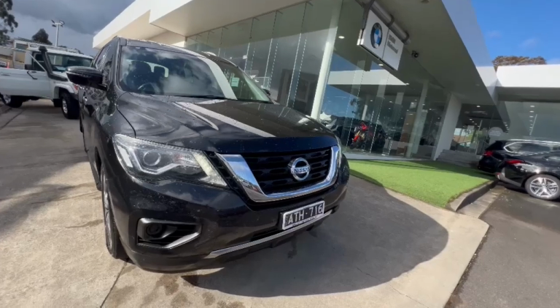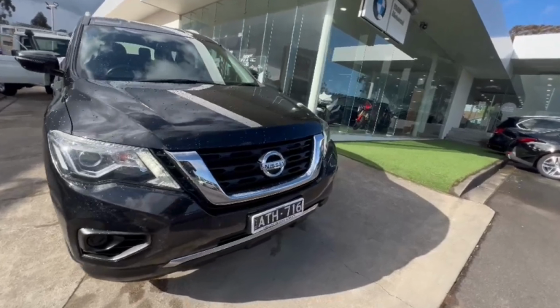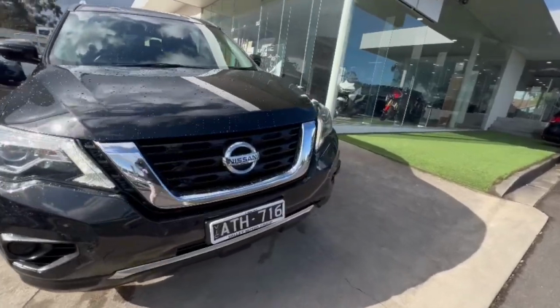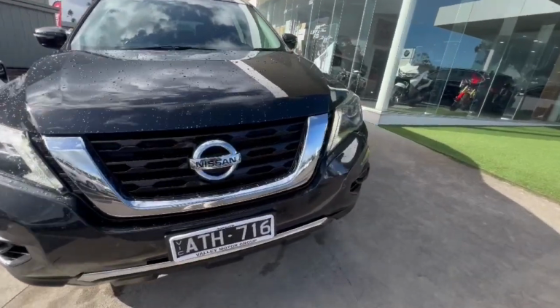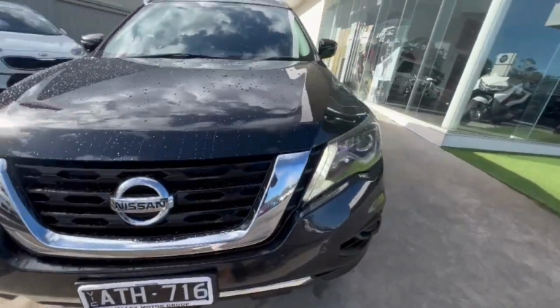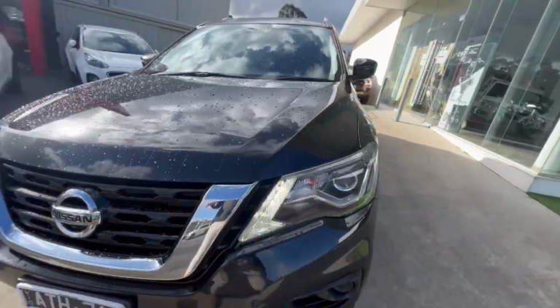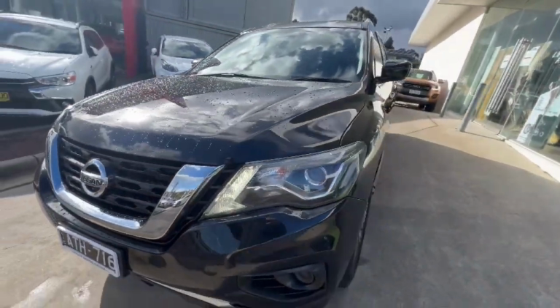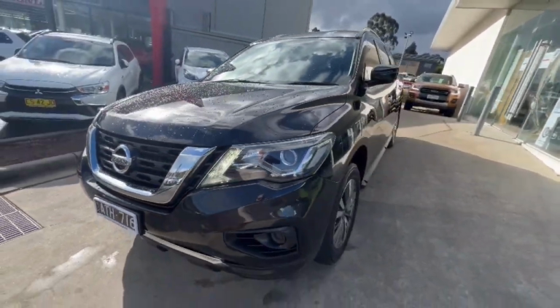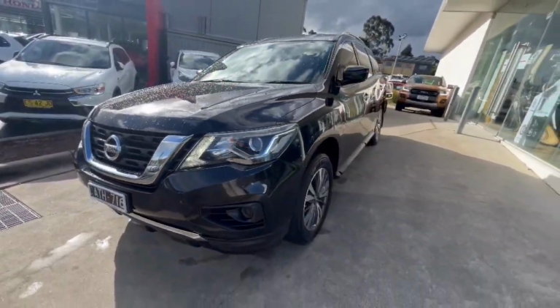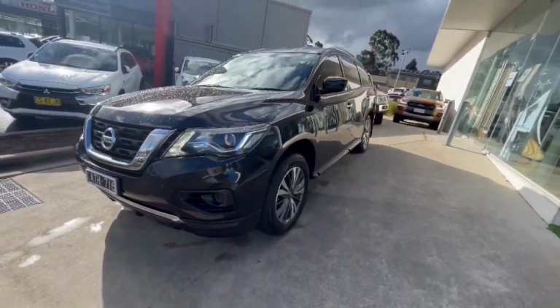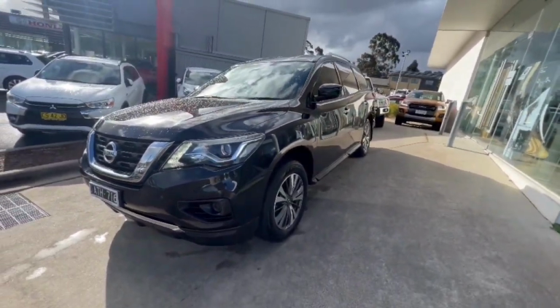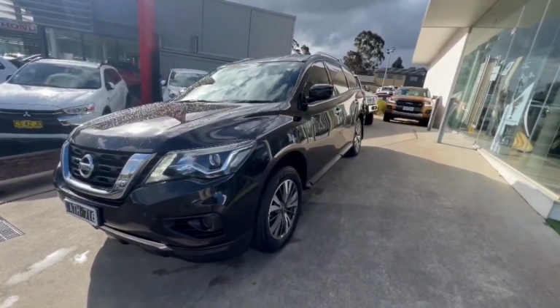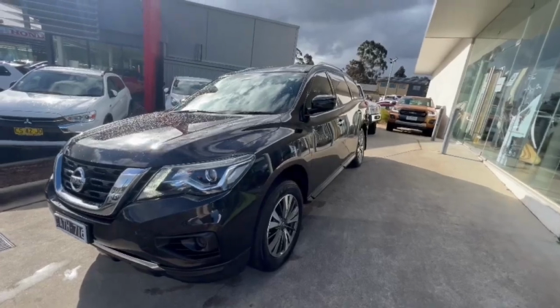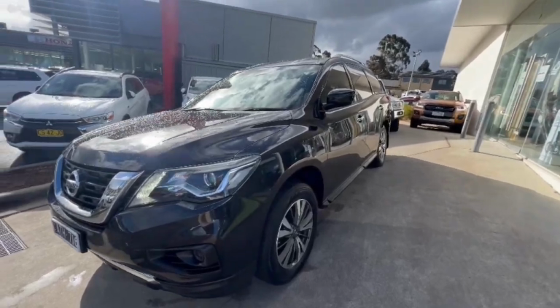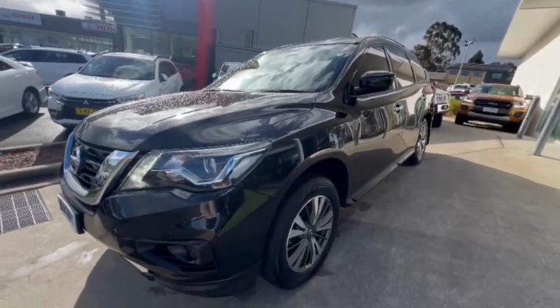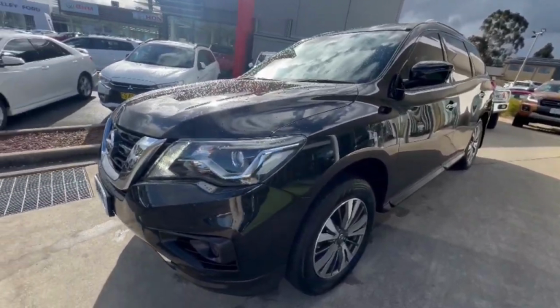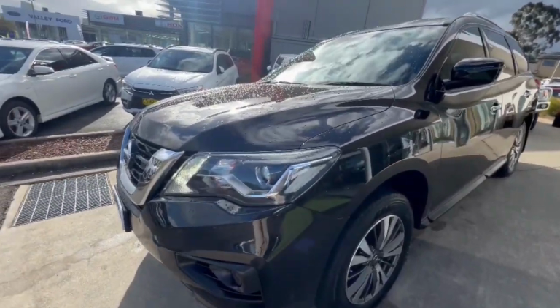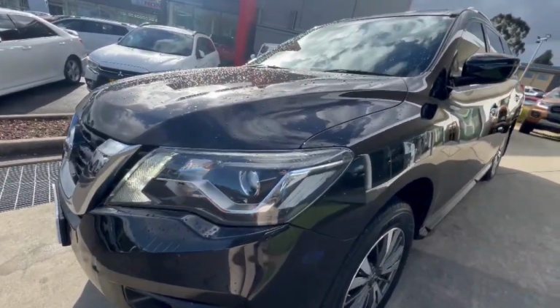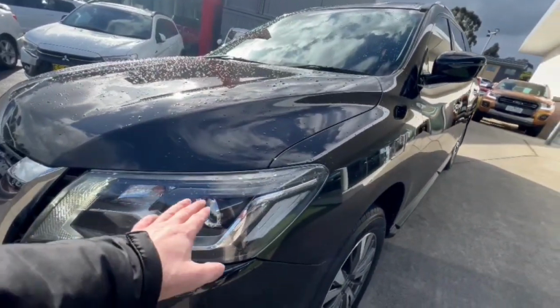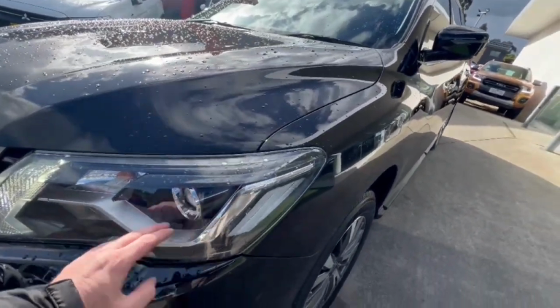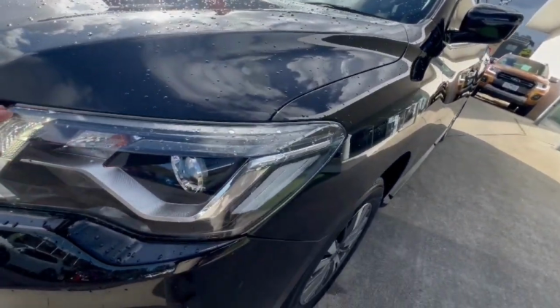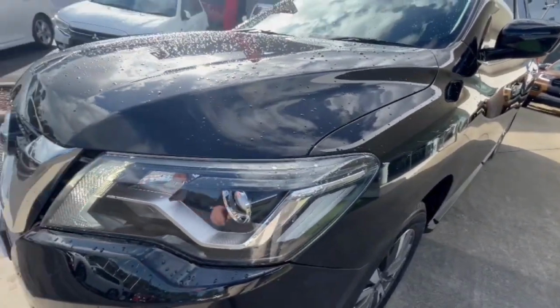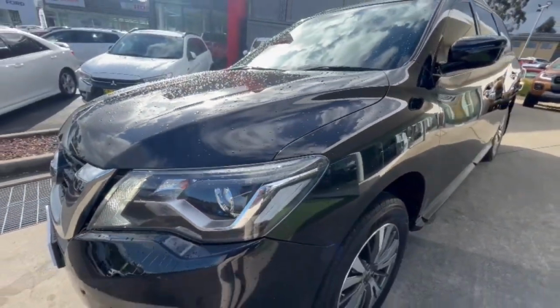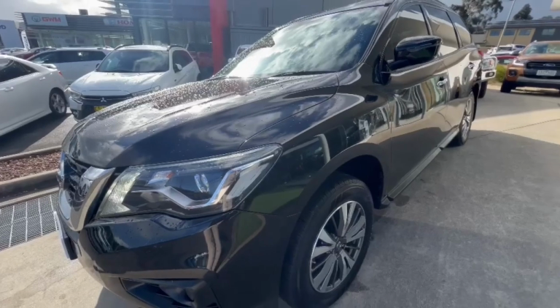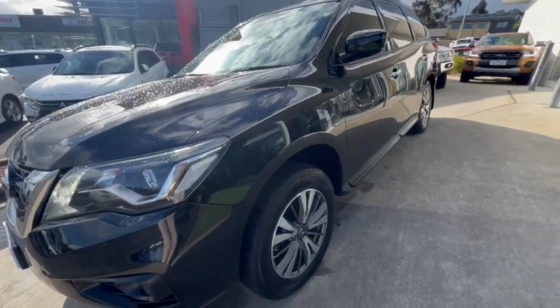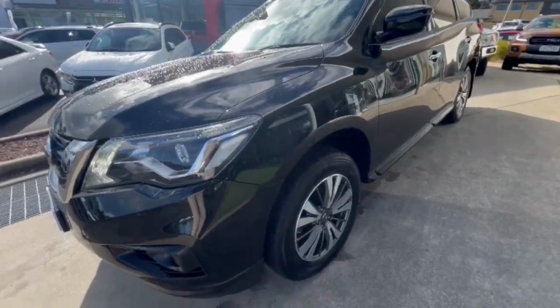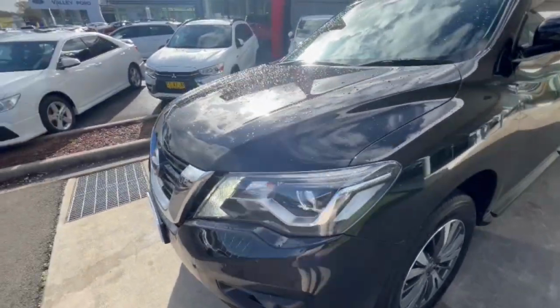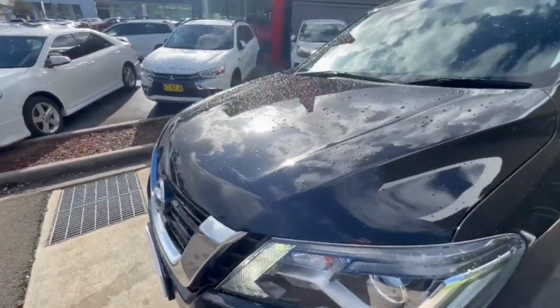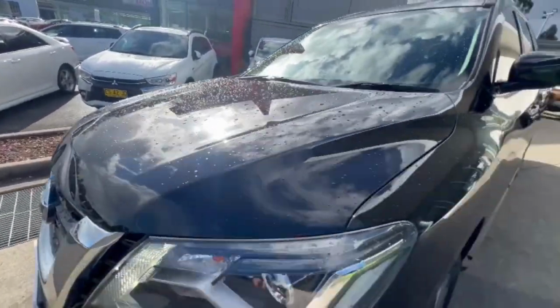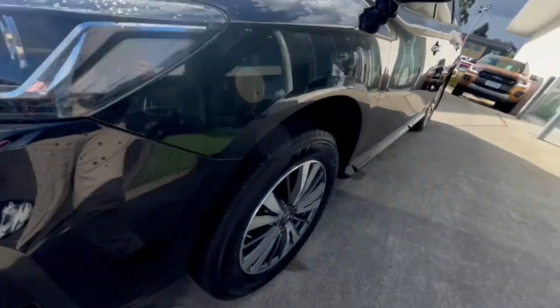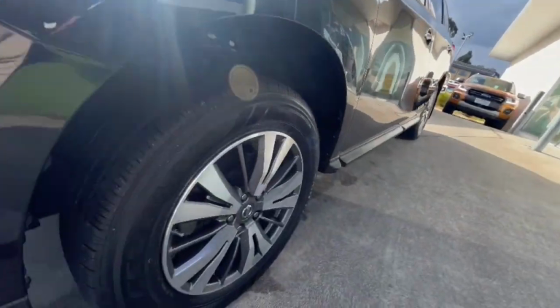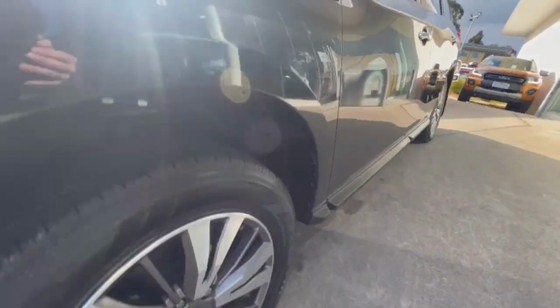Hey guys, thank you for checking out our Nissan Pathfinder that's just arrived. This one is the first of our update at a really low price, so it does have the new front projector headlights, daytime running lights, and really clean around the car — clean over the nose of the vehicle — and alloy wheels.